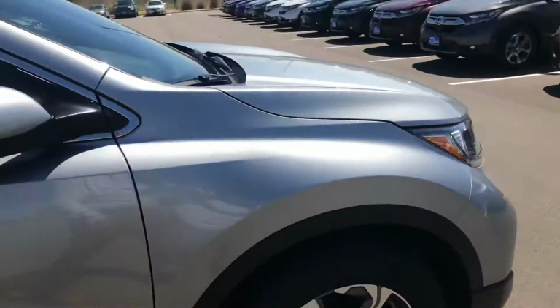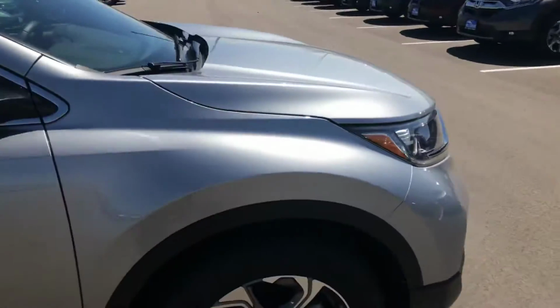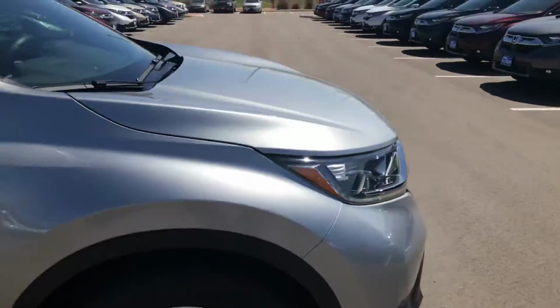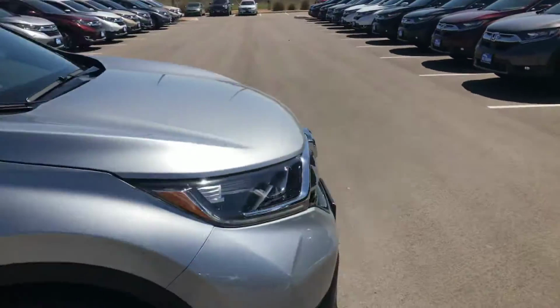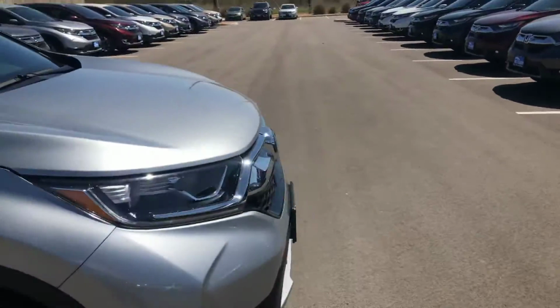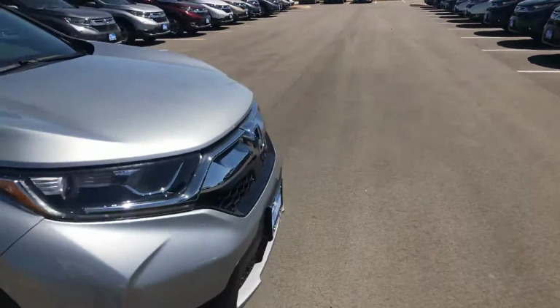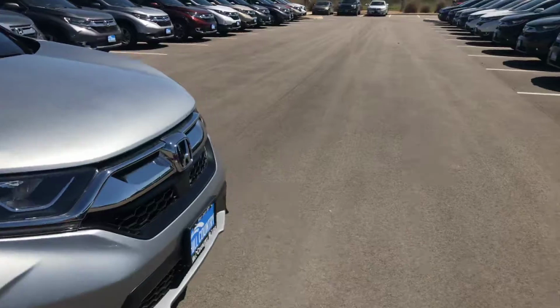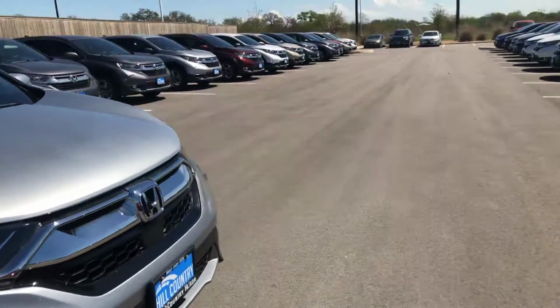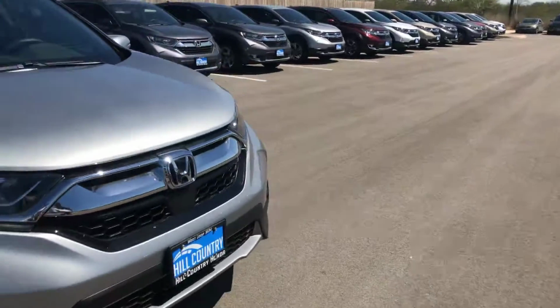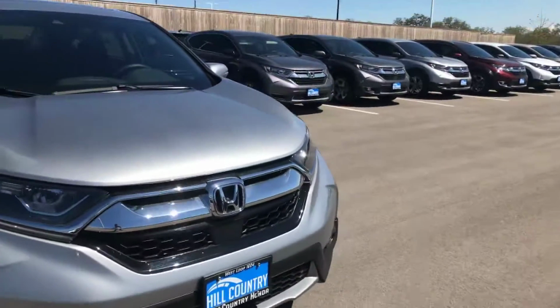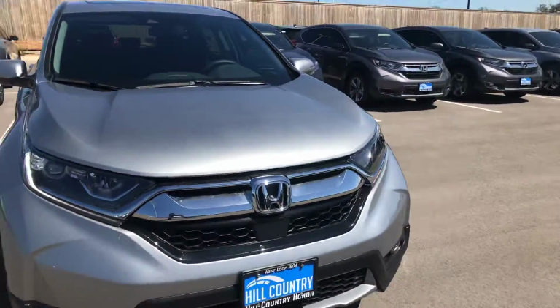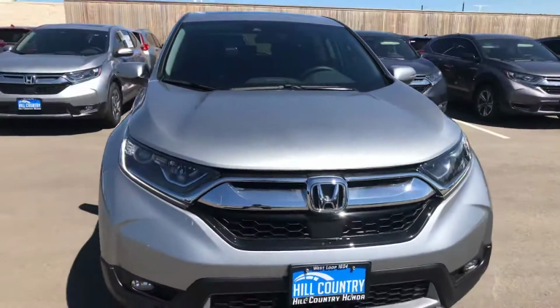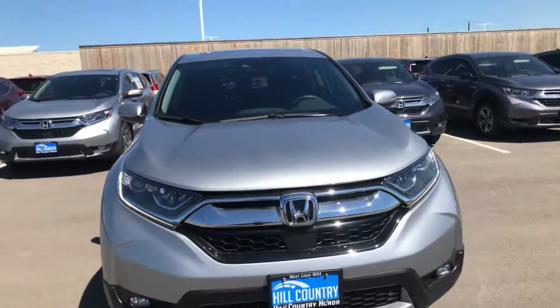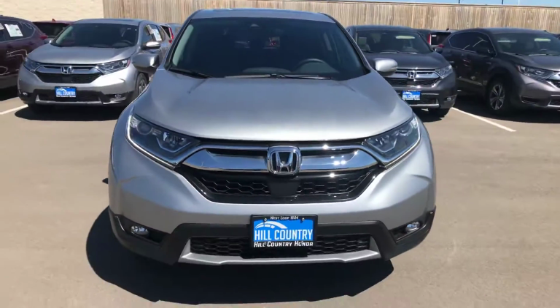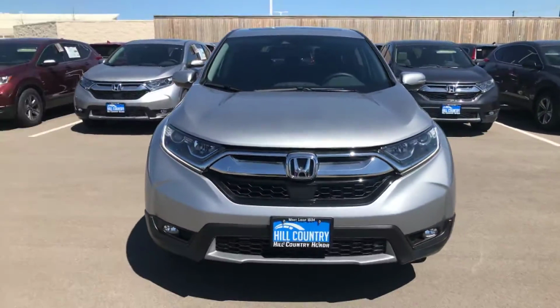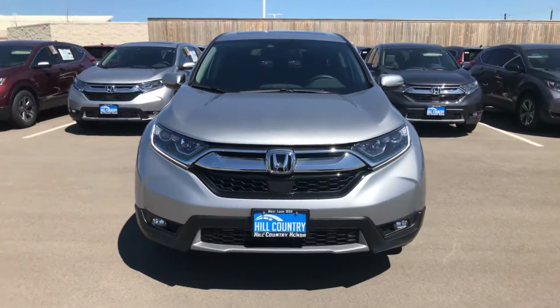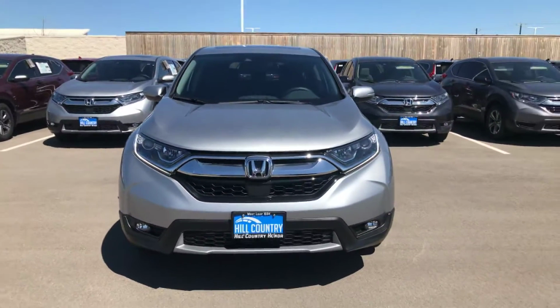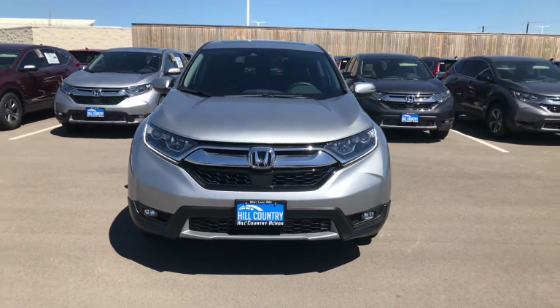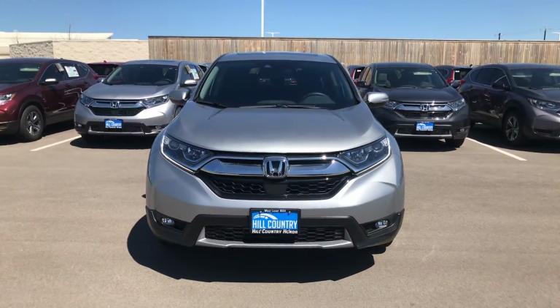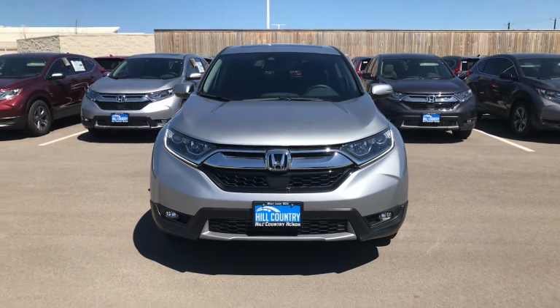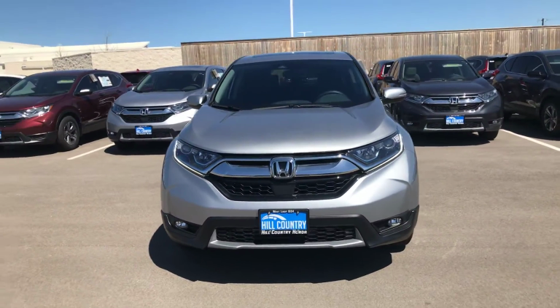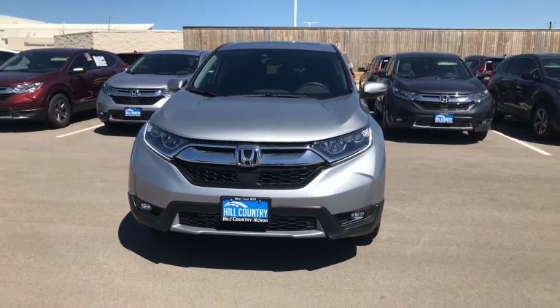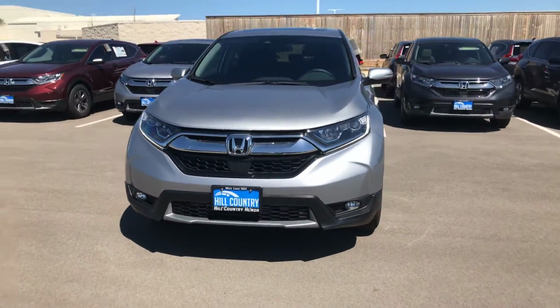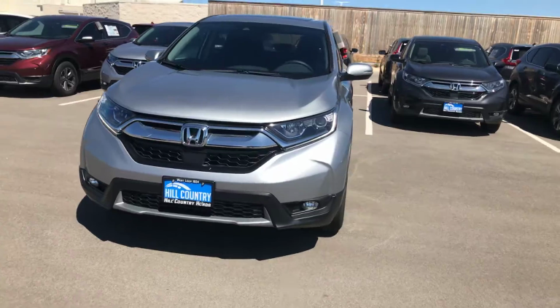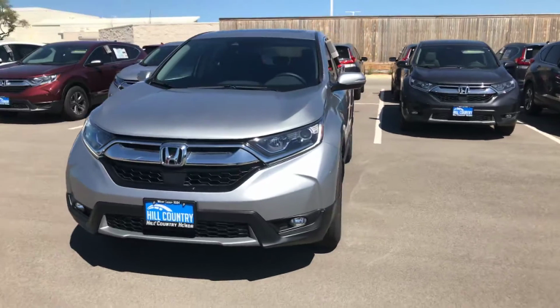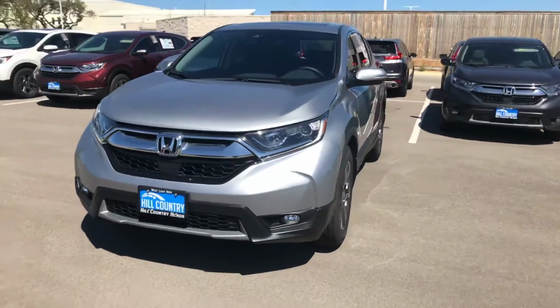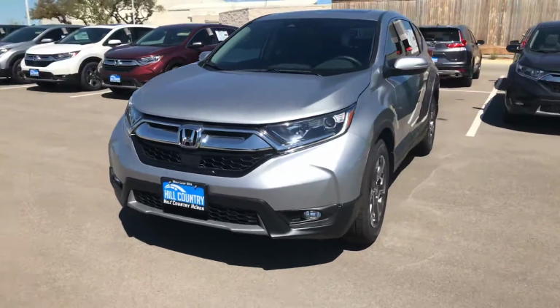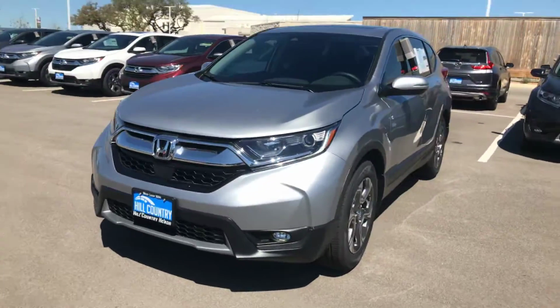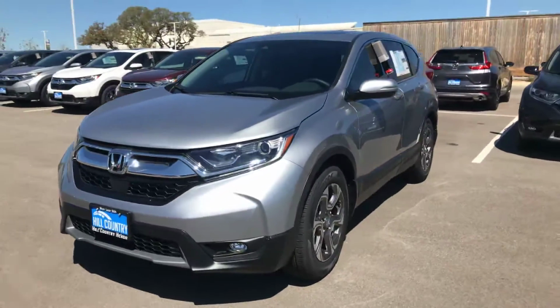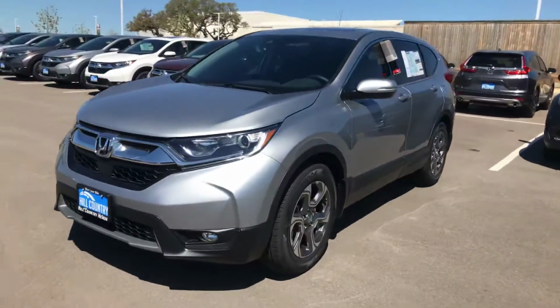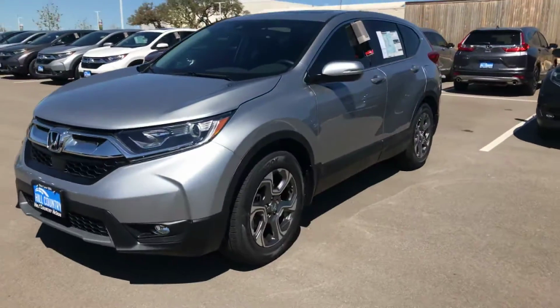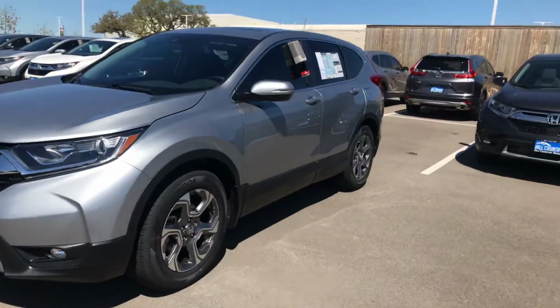Walk you to the front. This vehicle is going to come with Honda Sensing. Very nice vehicle — LED daytime running lights on it as well.